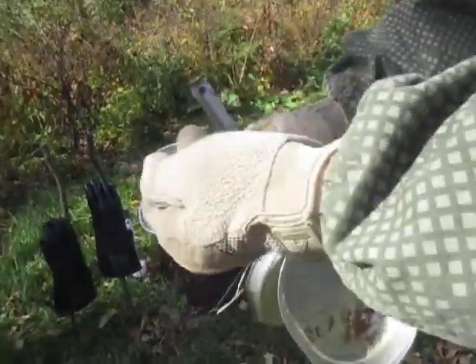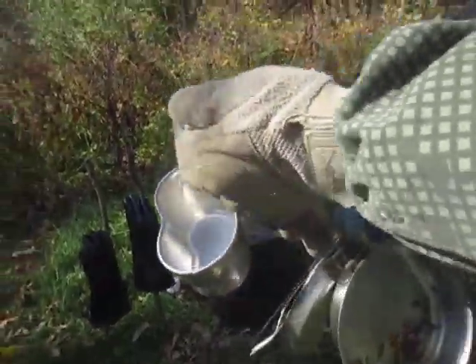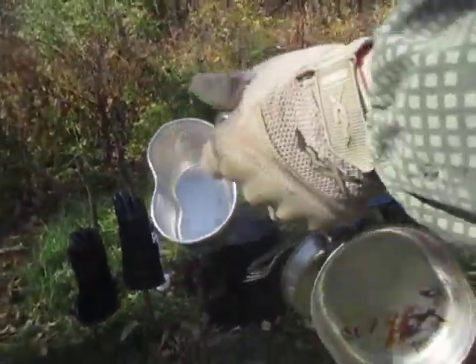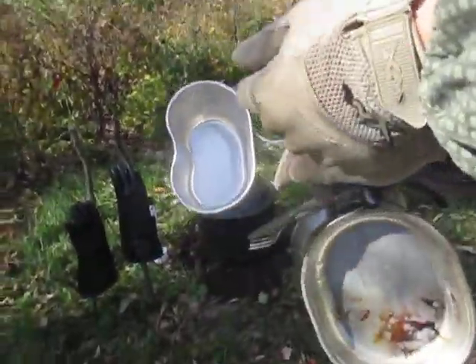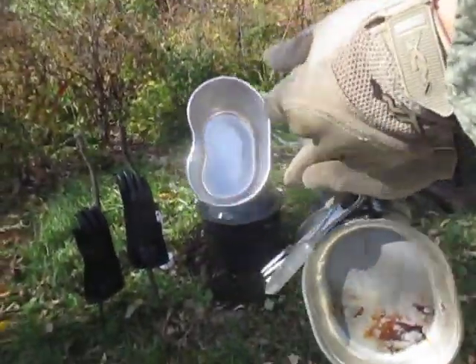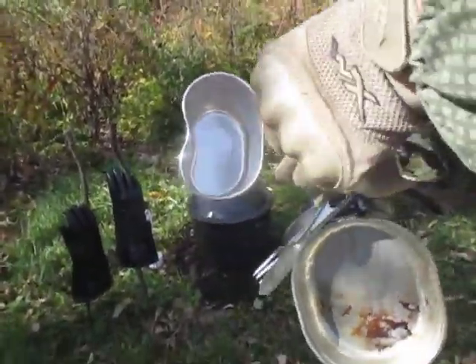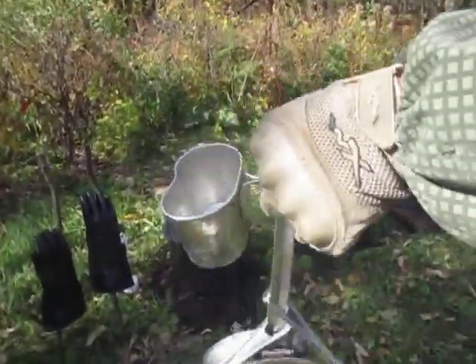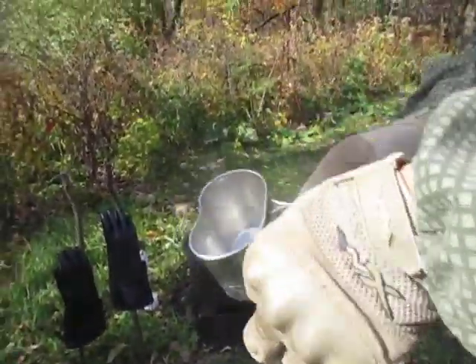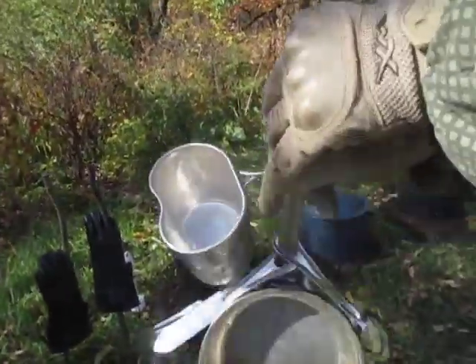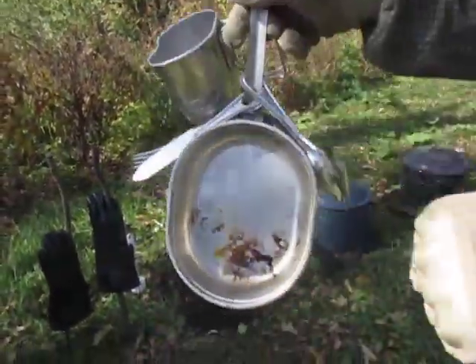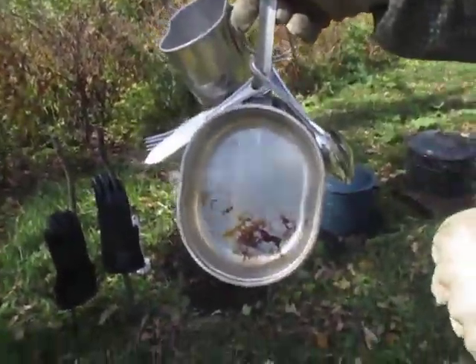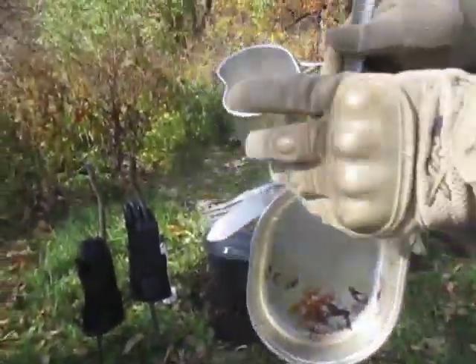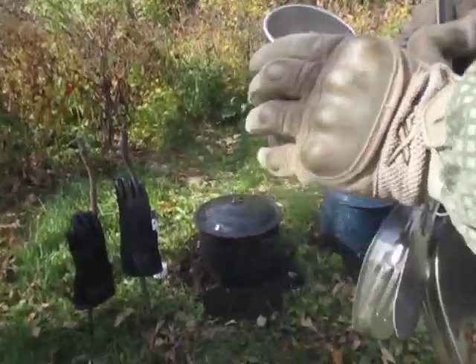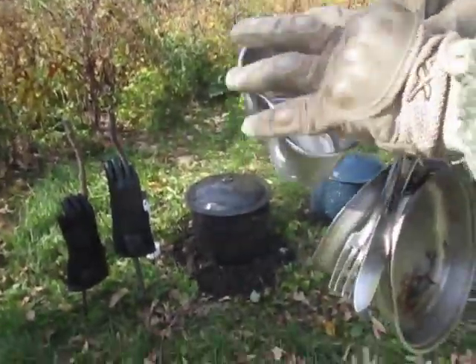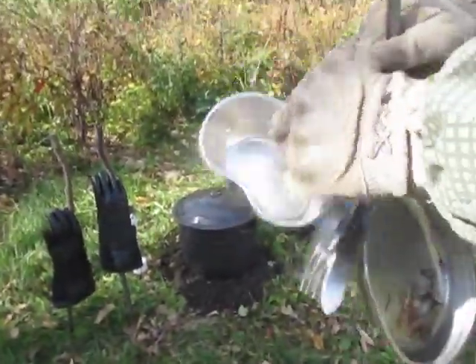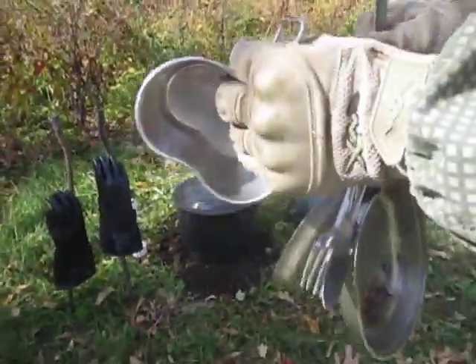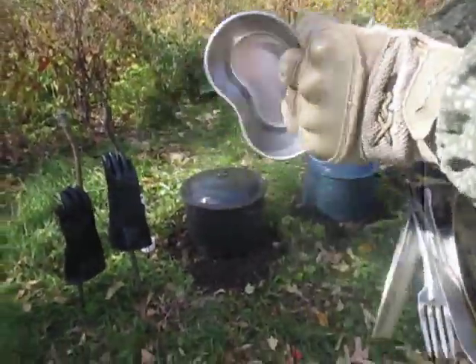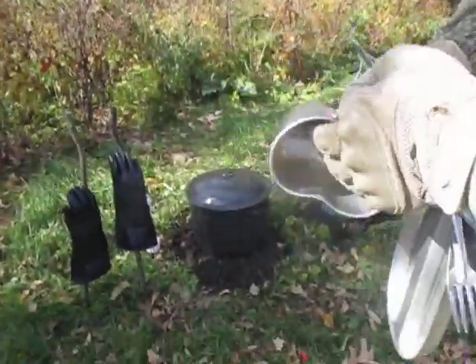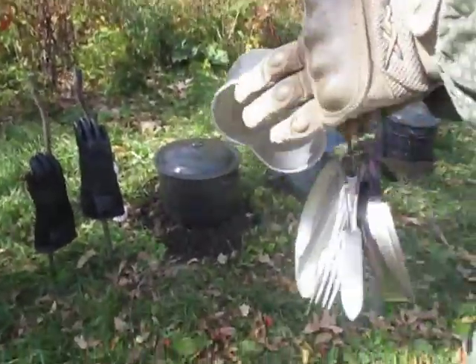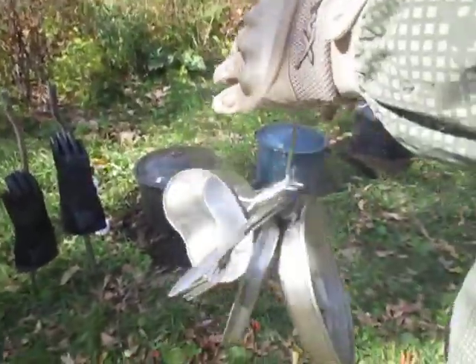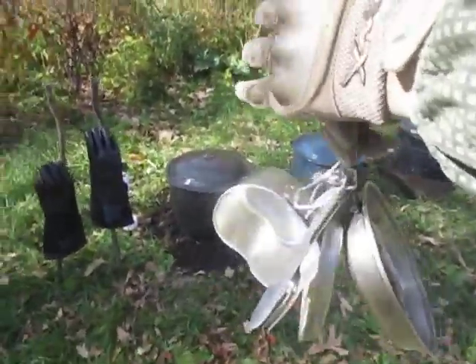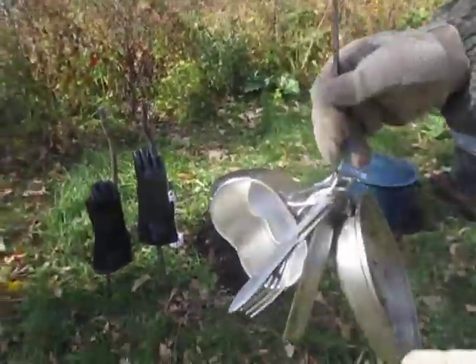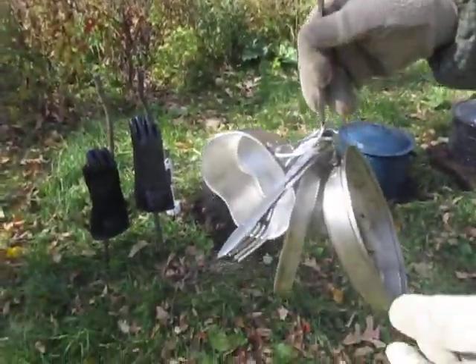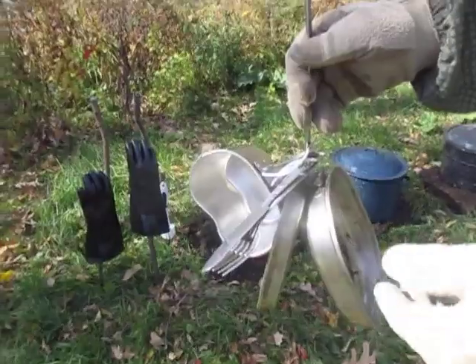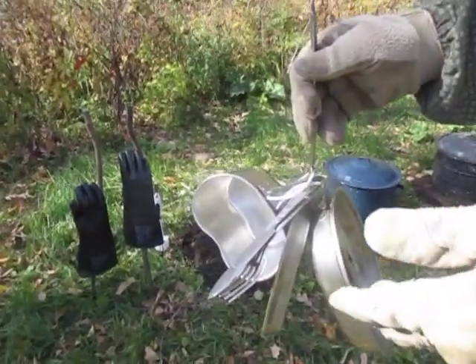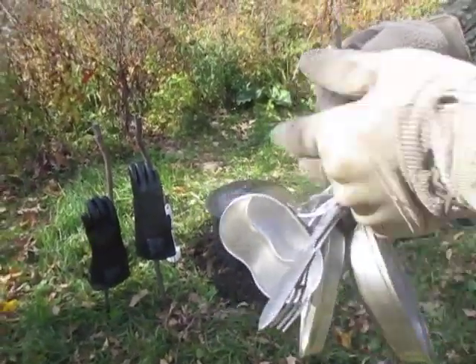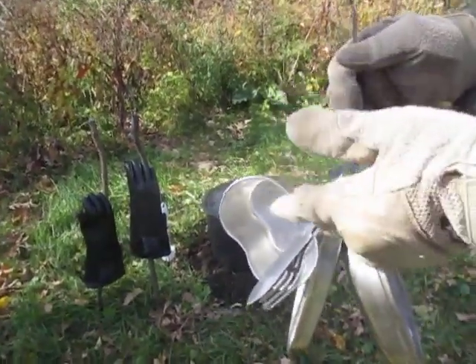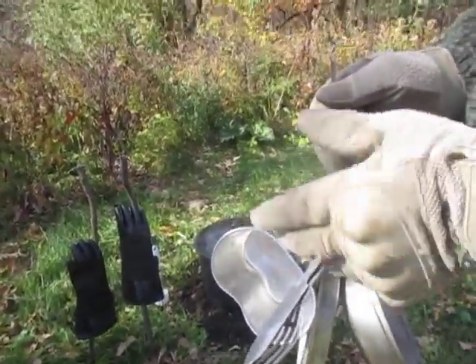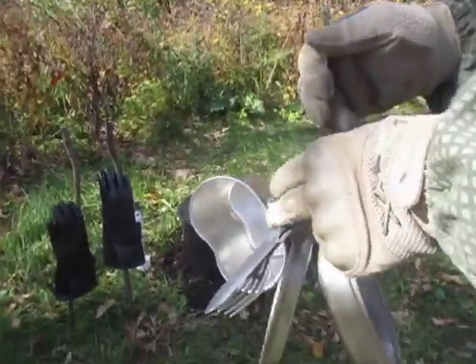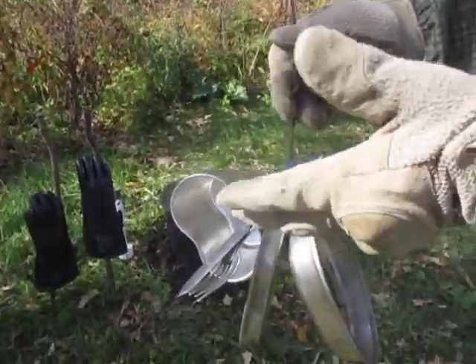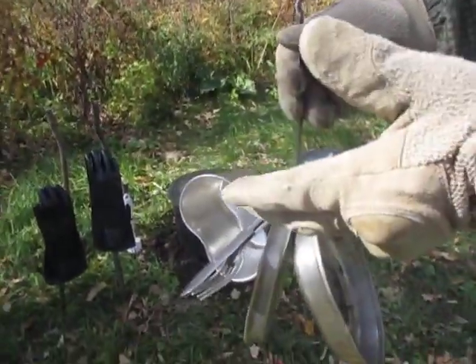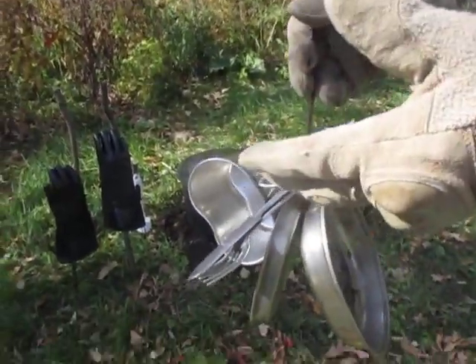And we'll put the spoon going off the other — like this, for washing. If you really want to, you can arrange it like that when you're rinsing. You can put your canteen cup on there also.